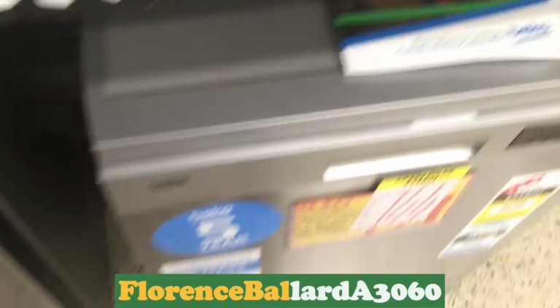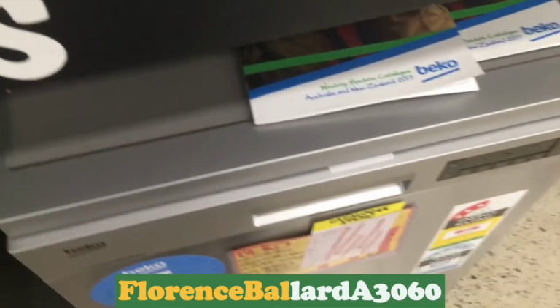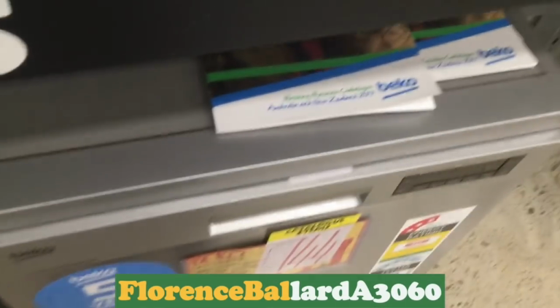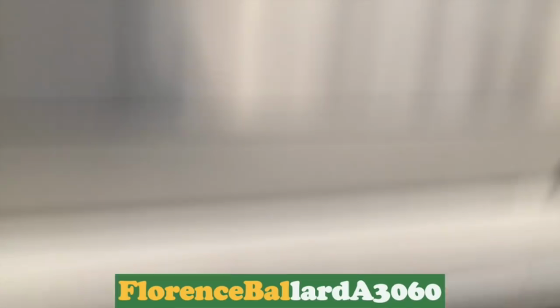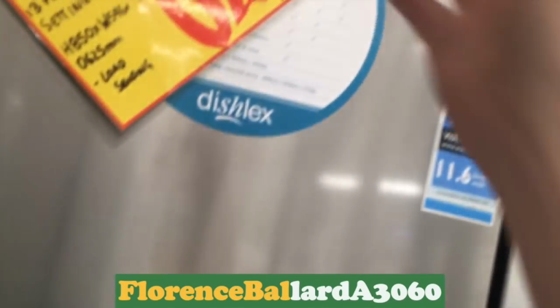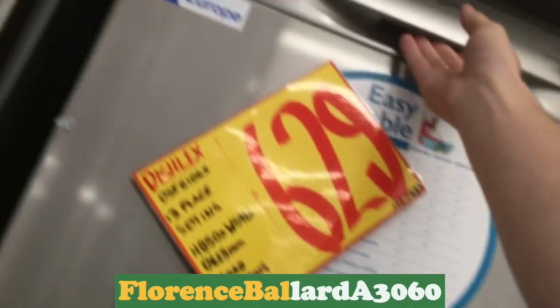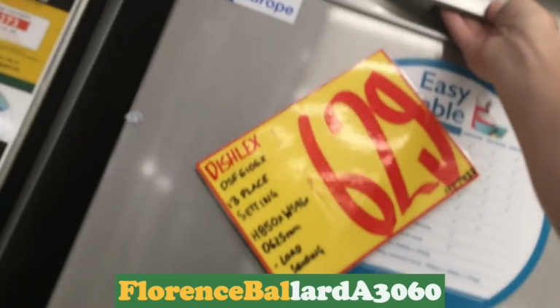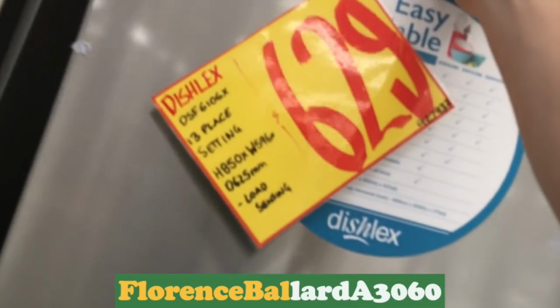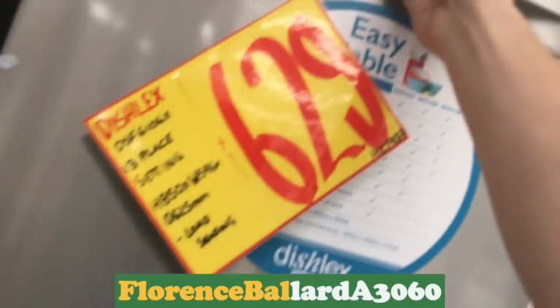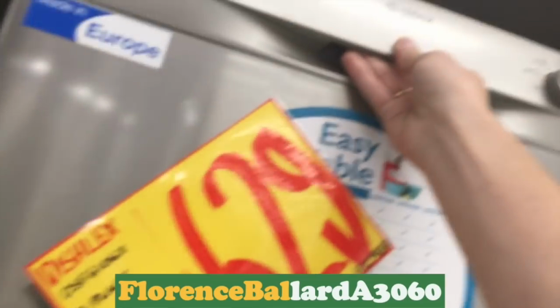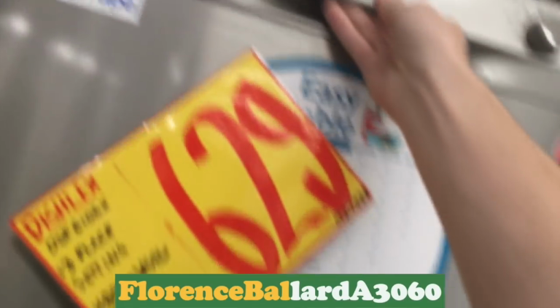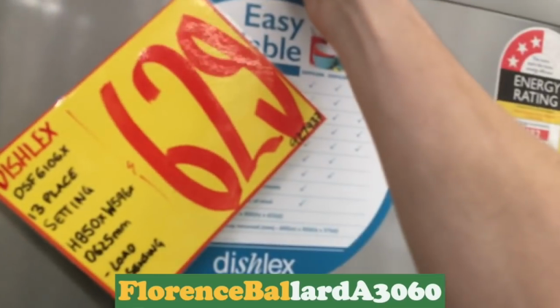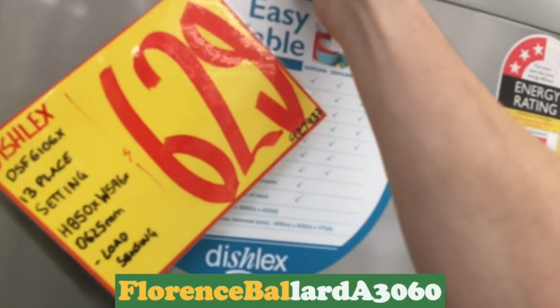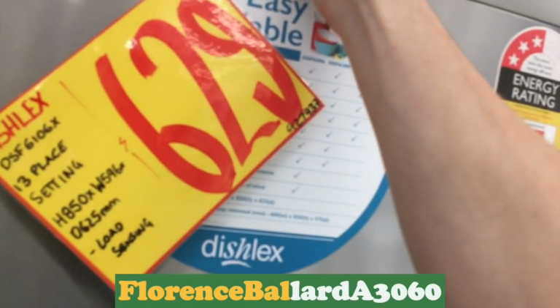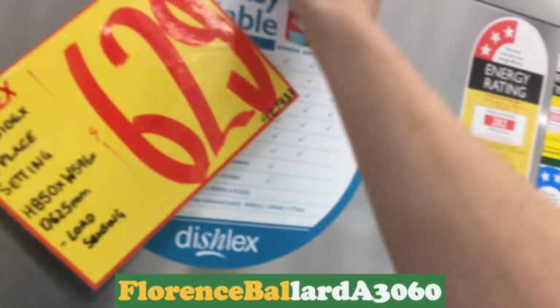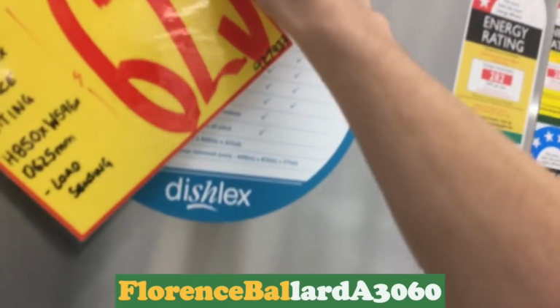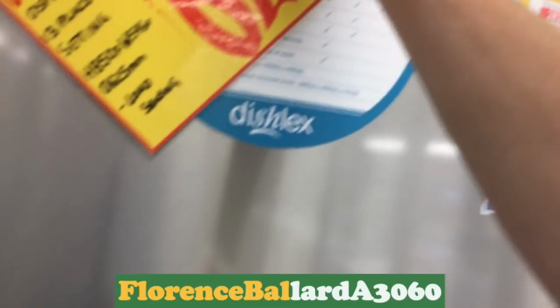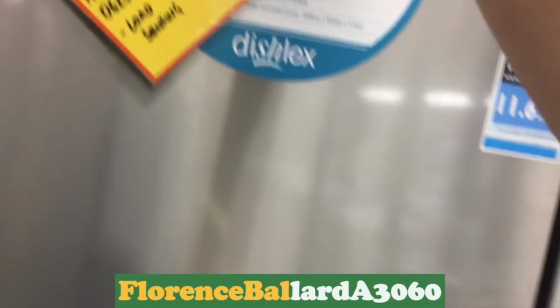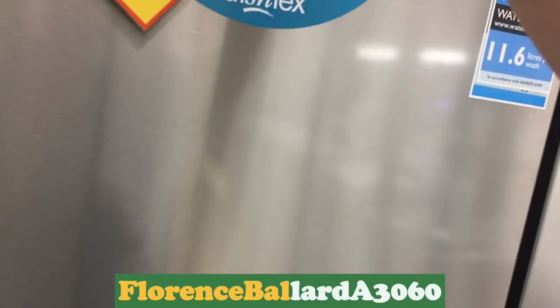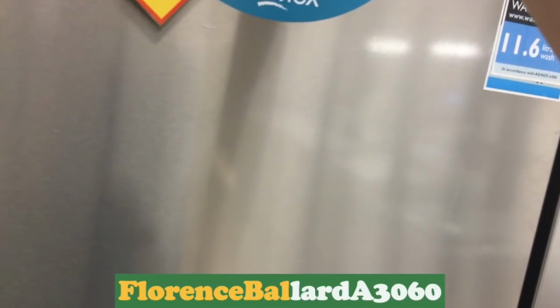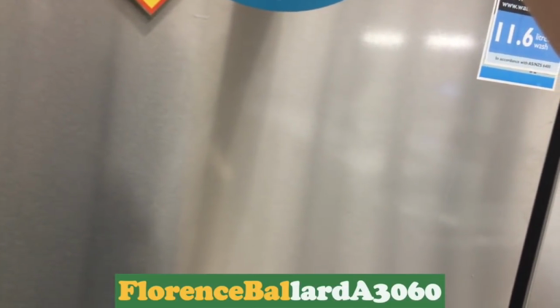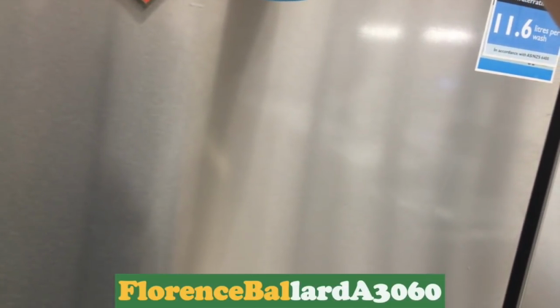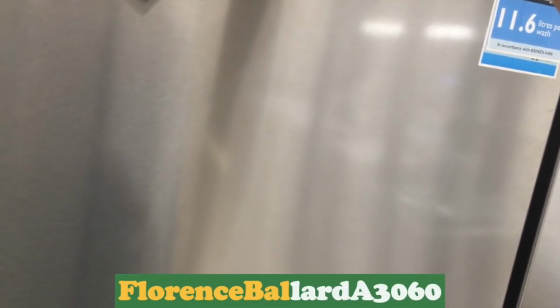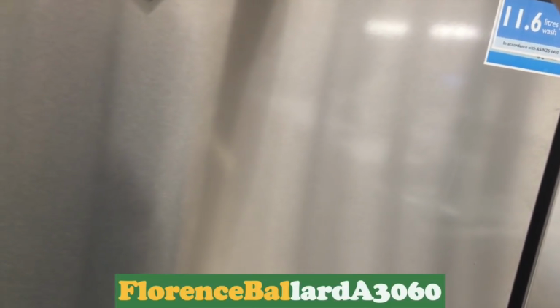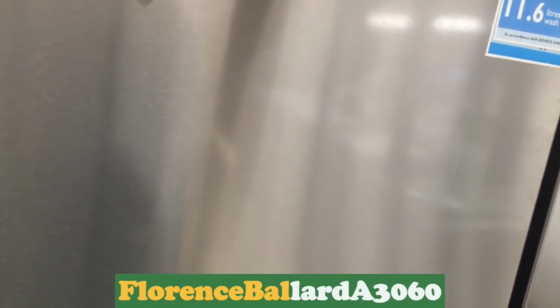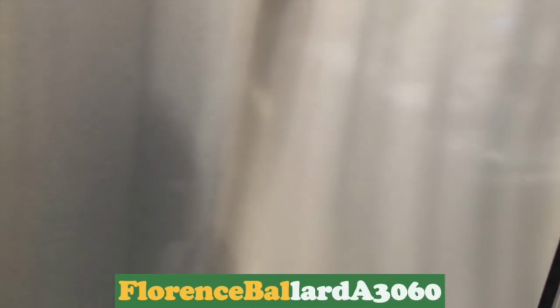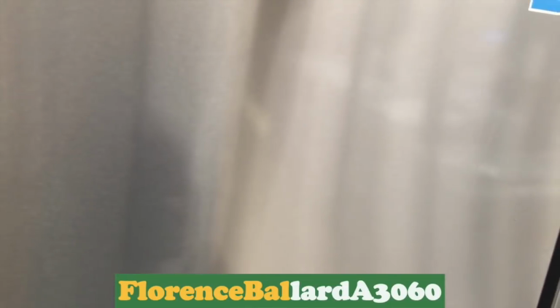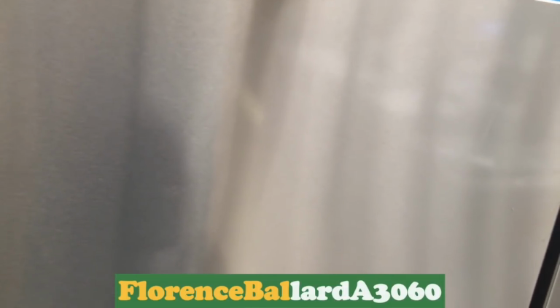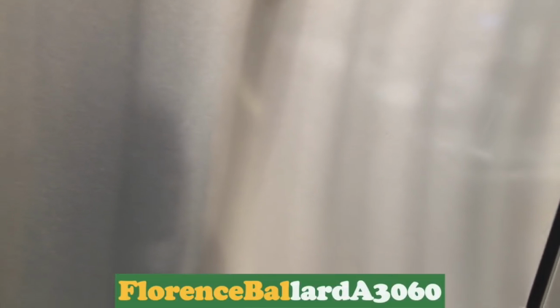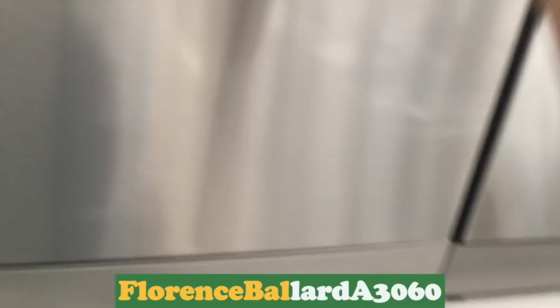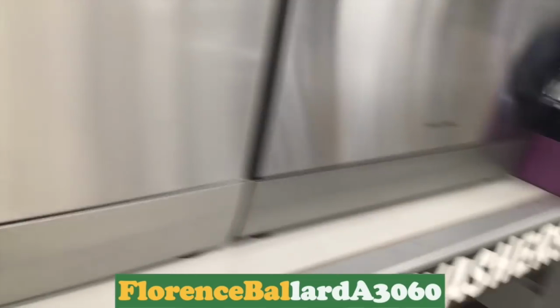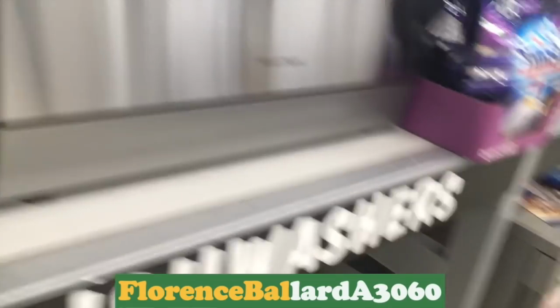Another Beko. And Dishlex. Who did I know had one of these? What did my cousin have that I filmed? Oh, a Fisher & Paykel one.